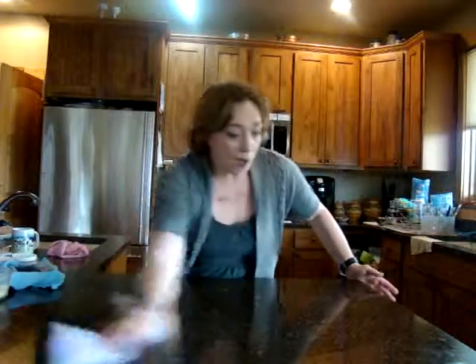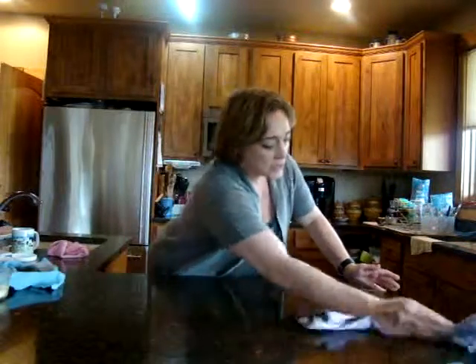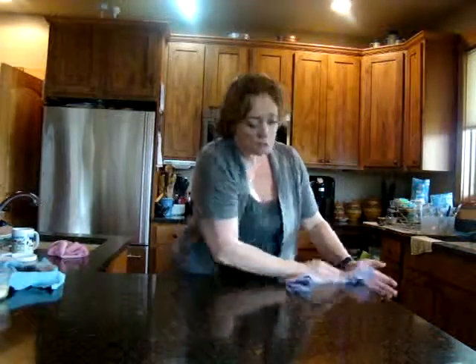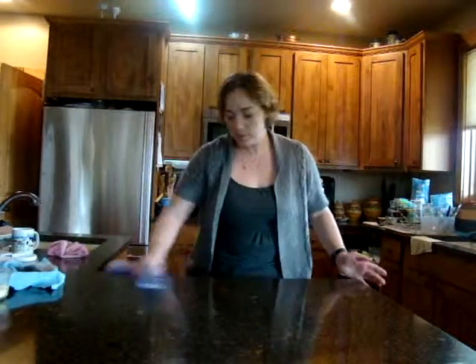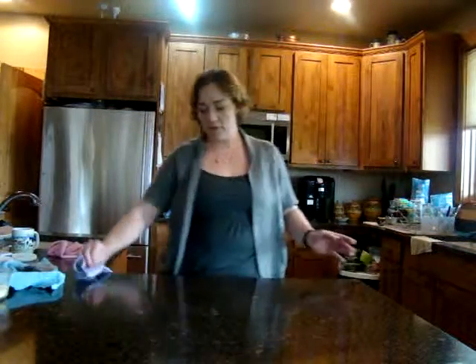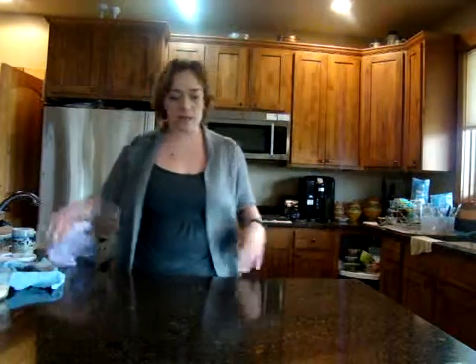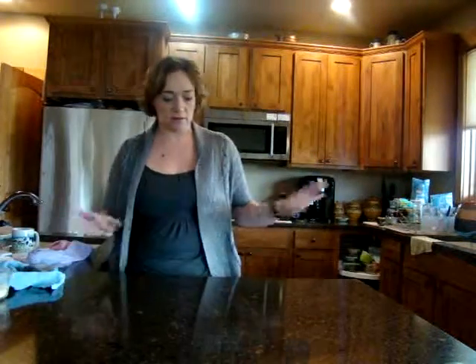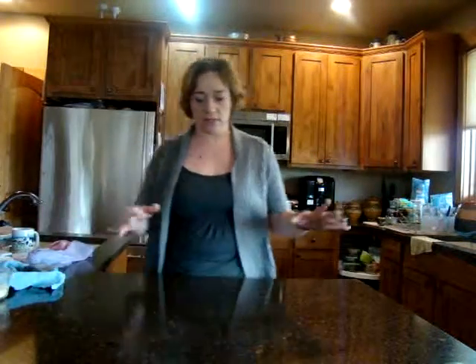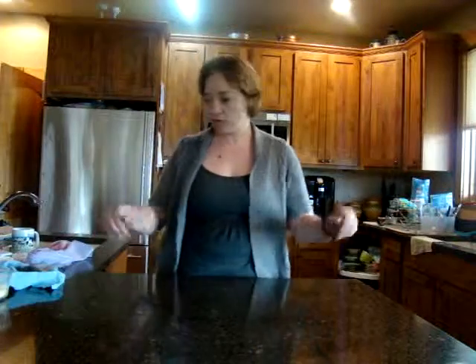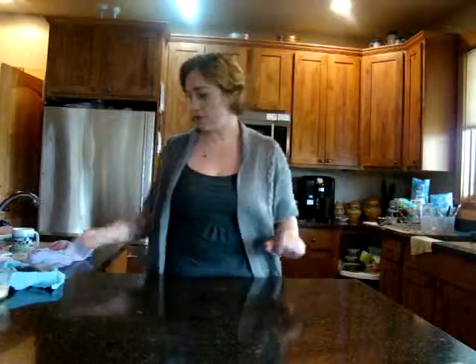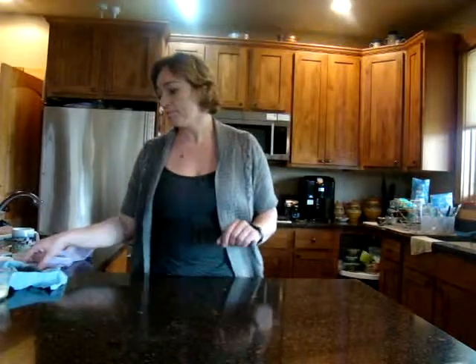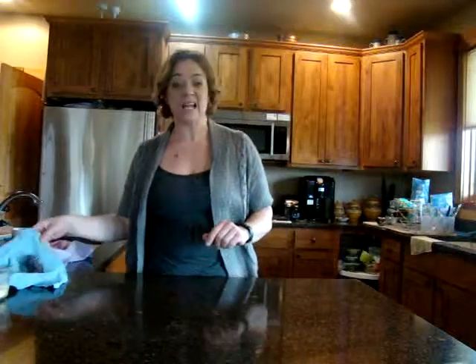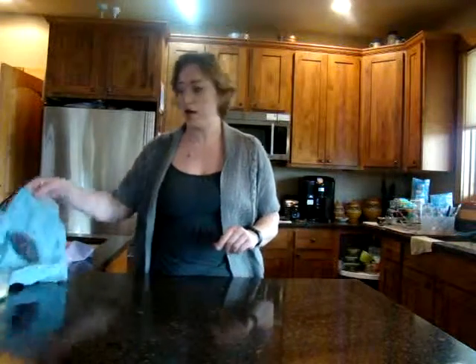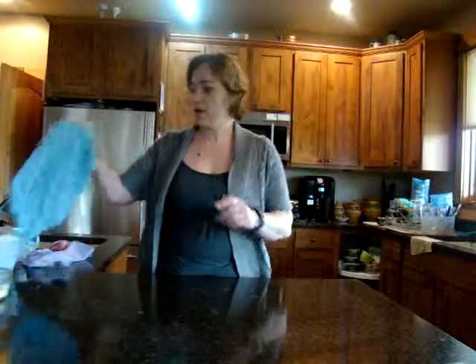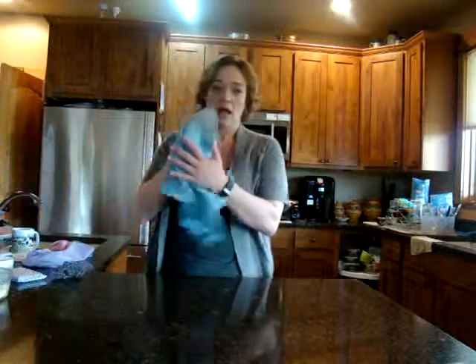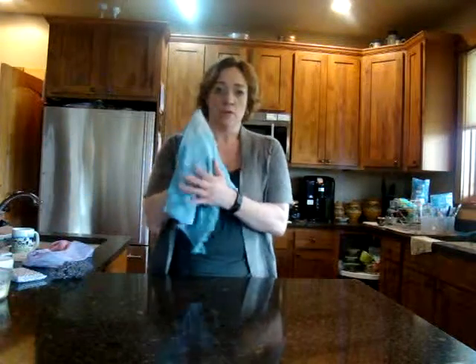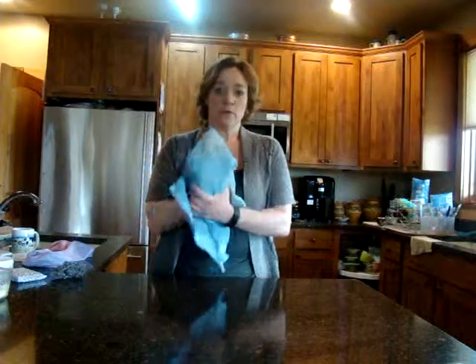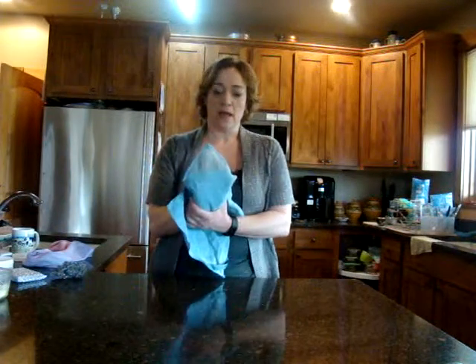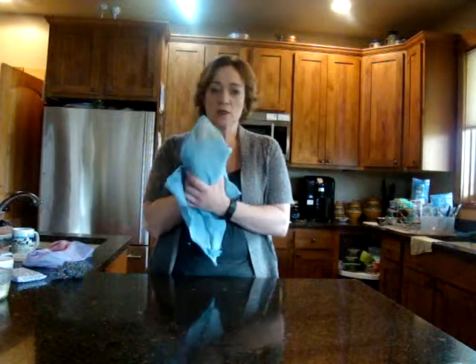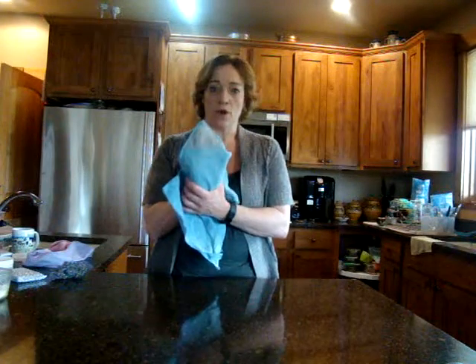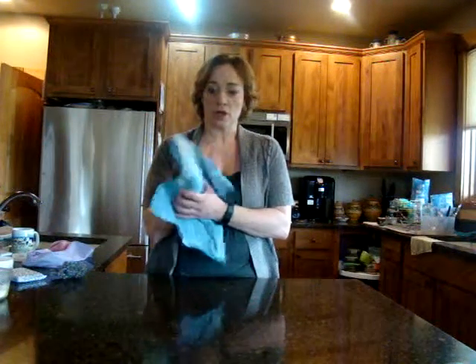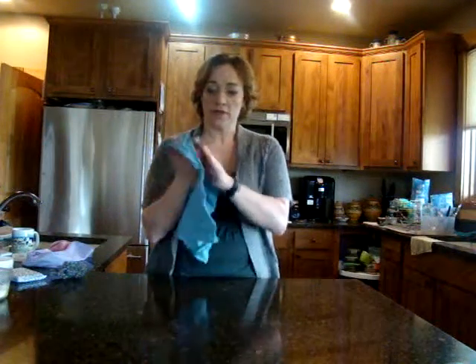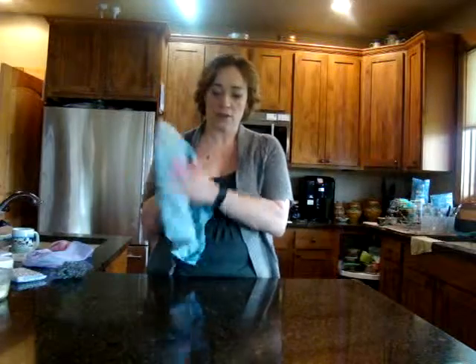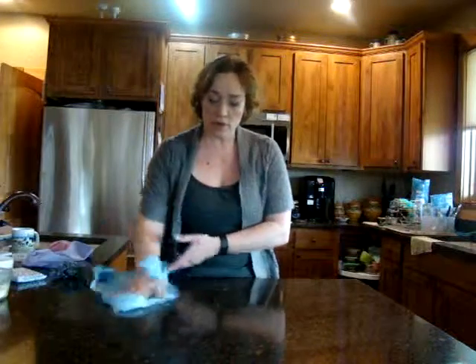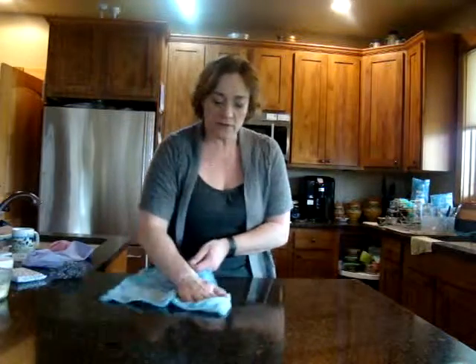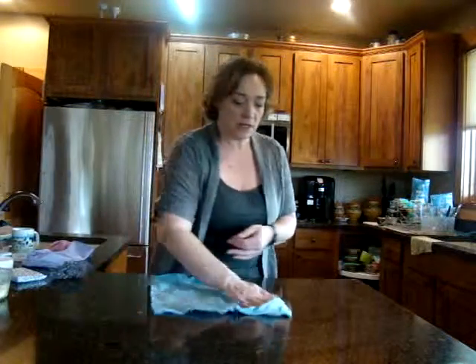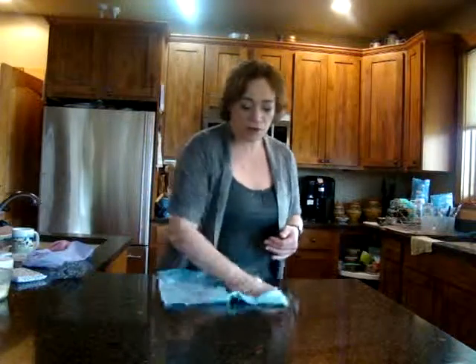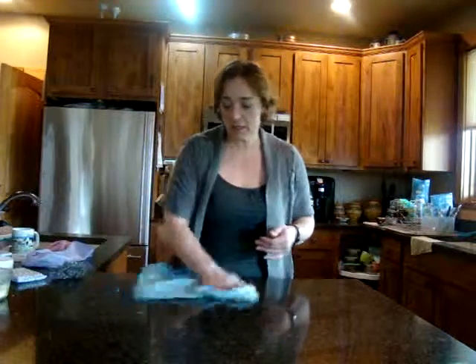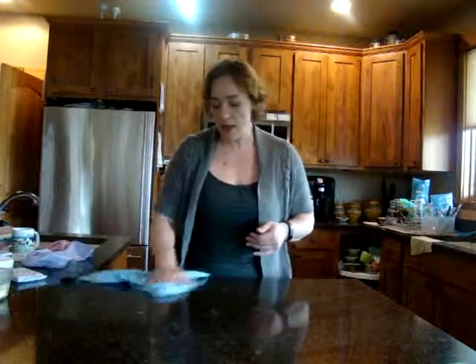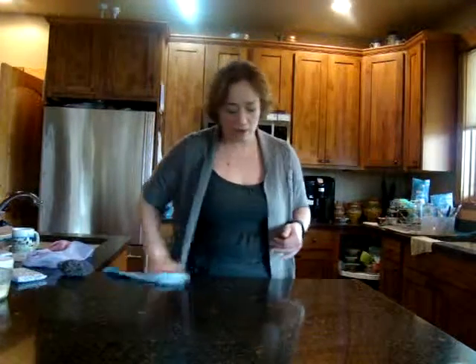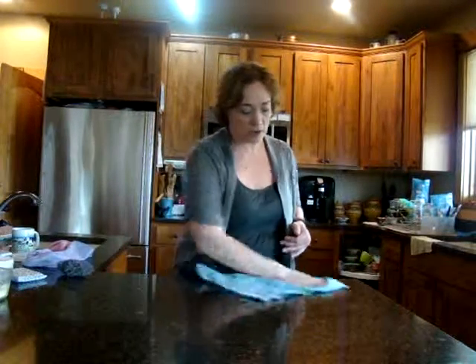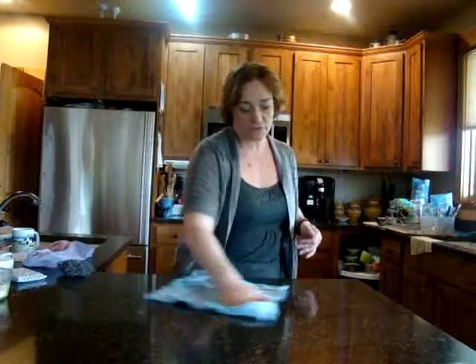Now let's say you just baked something — you have some cake residue, greasiness, grossness, and it's not coming off. I move up to my scrubby corner cloth. The scrubby corner cloth gives you a little extra grit on the granite surface.